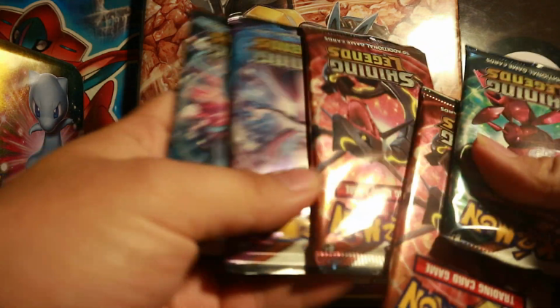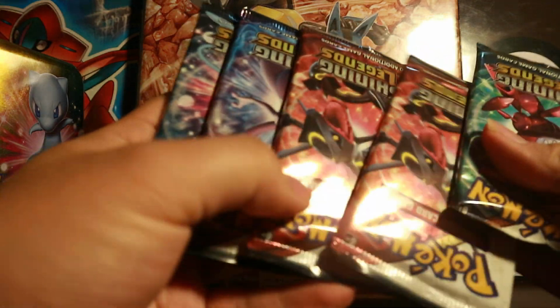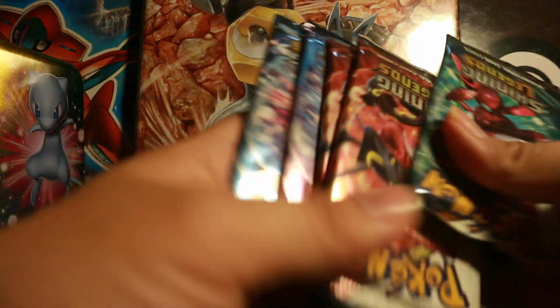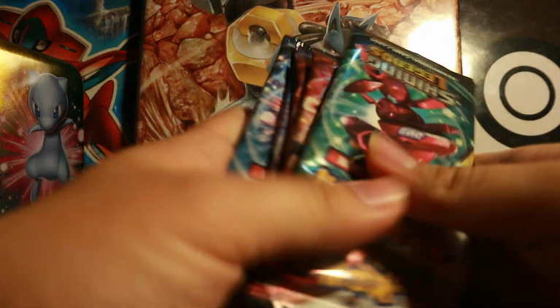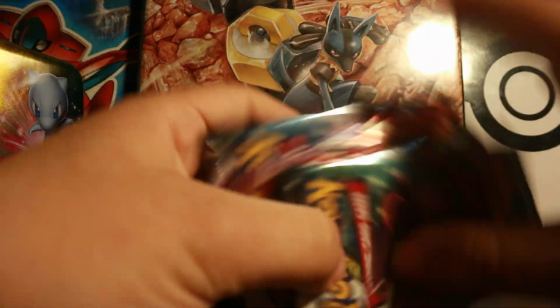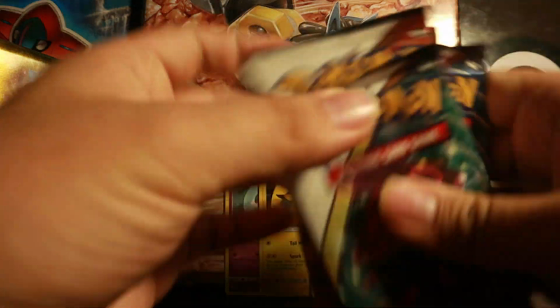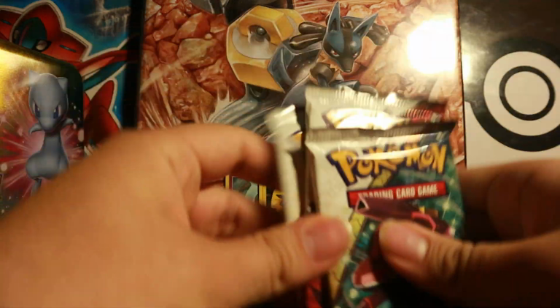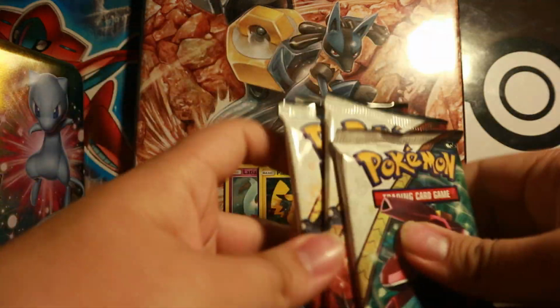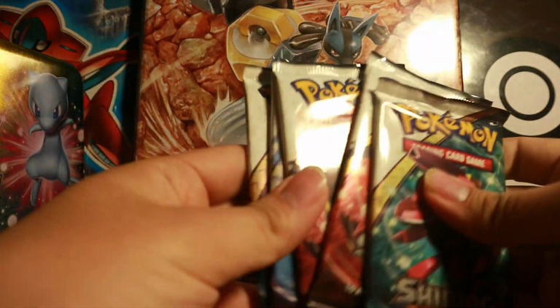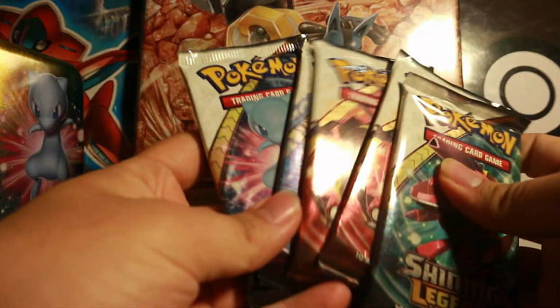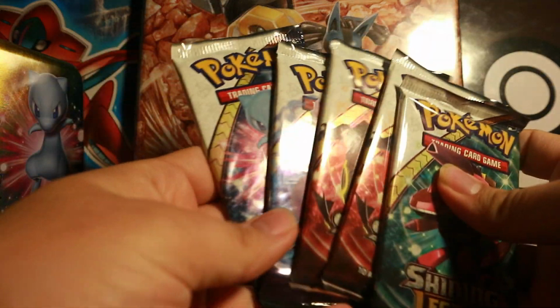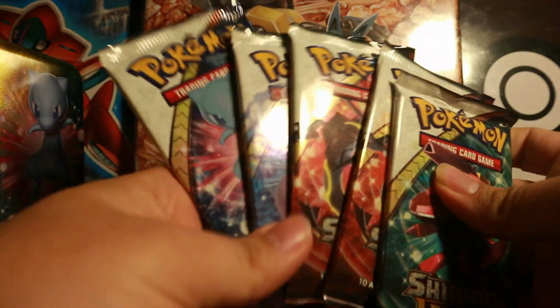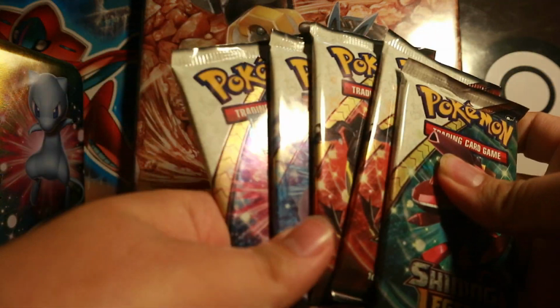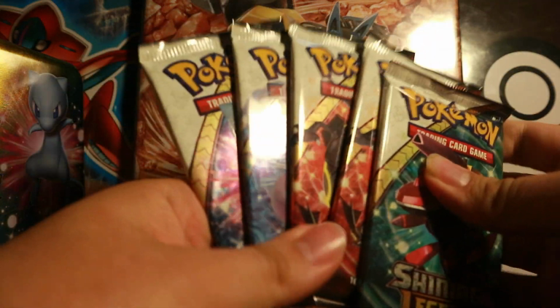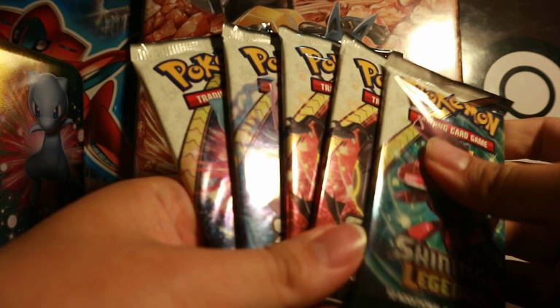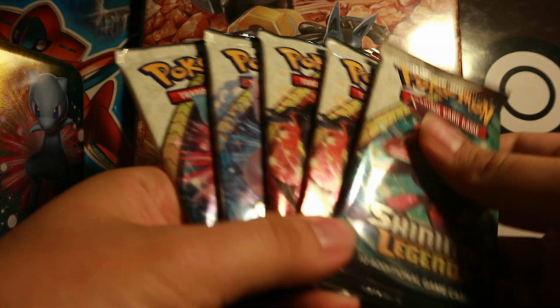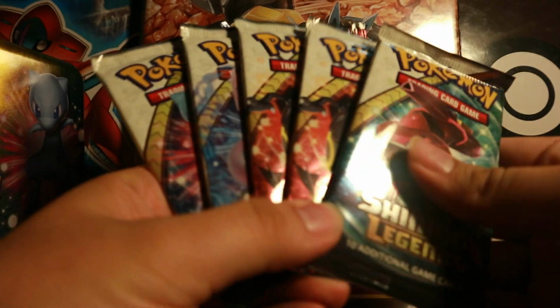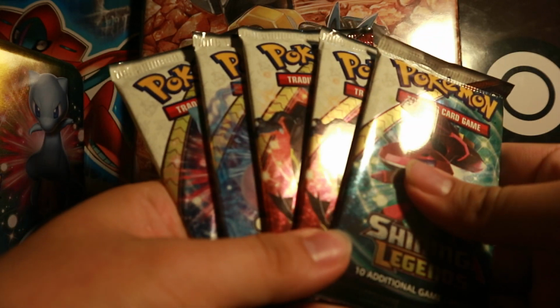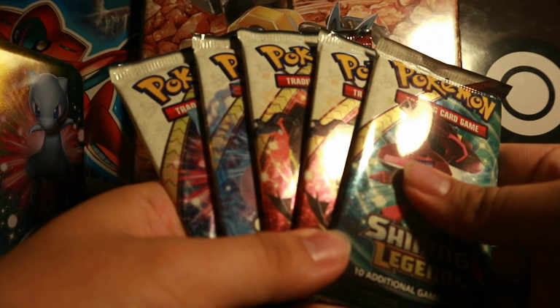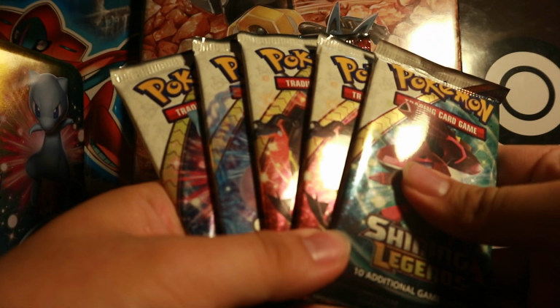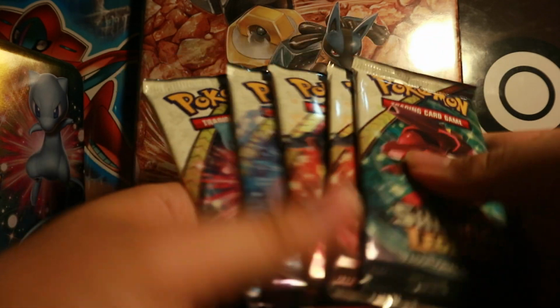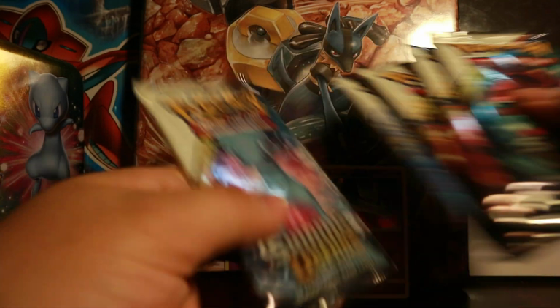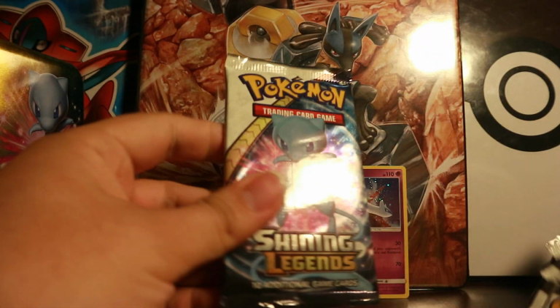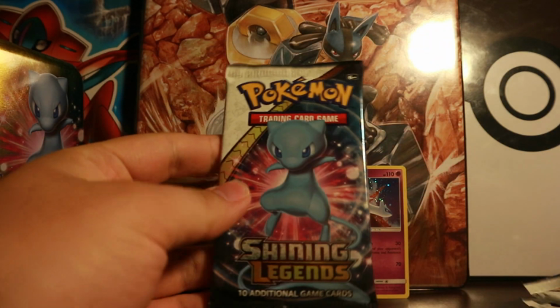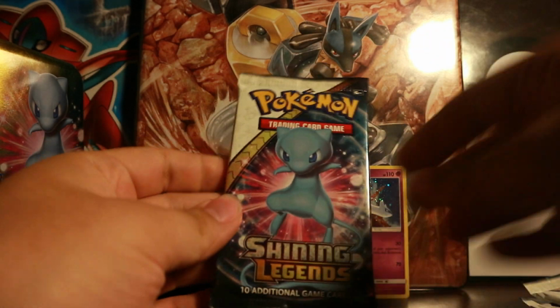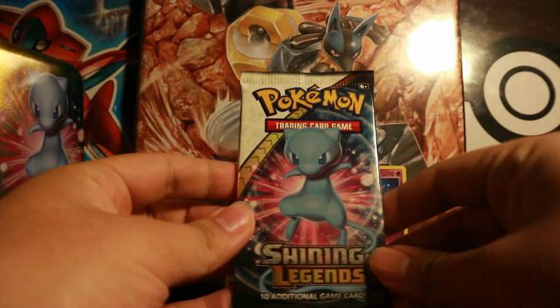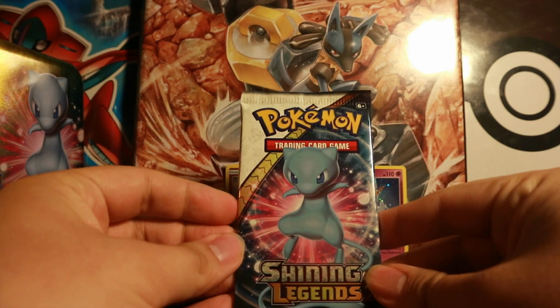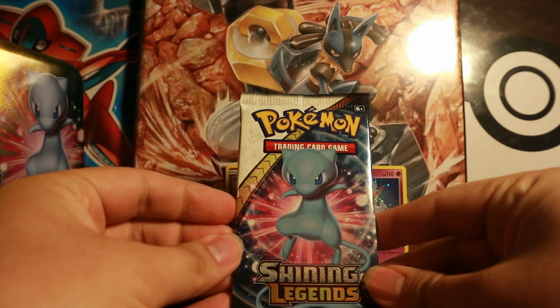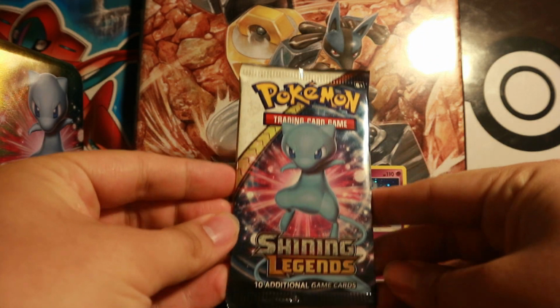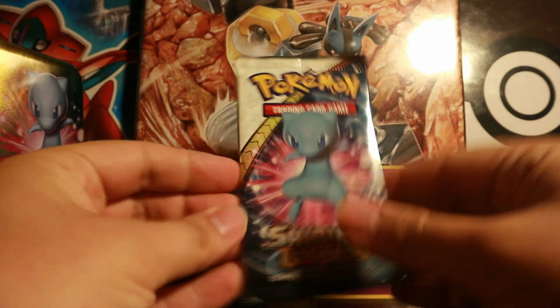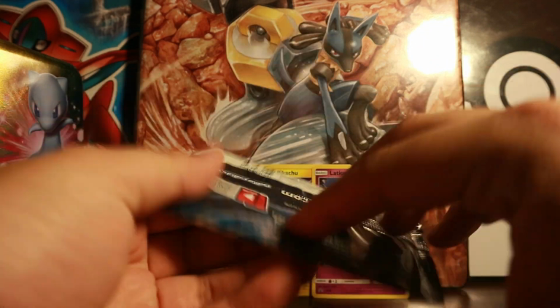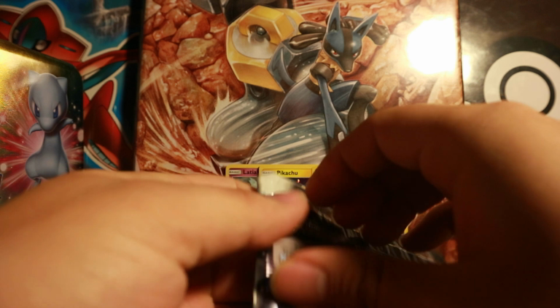Now we have our five booster packs. Let's see what we get — starting off with the Shining Legends Mew pack.